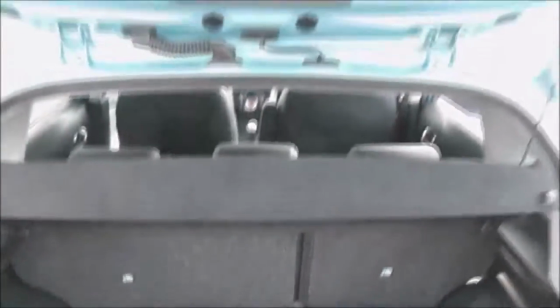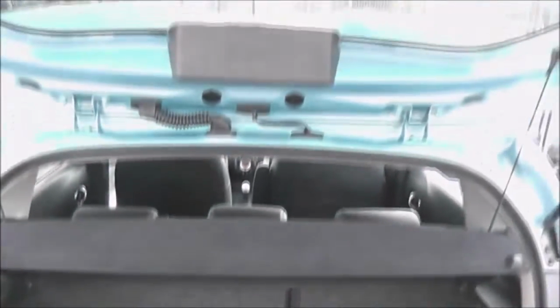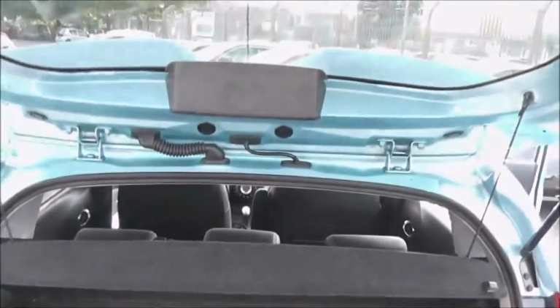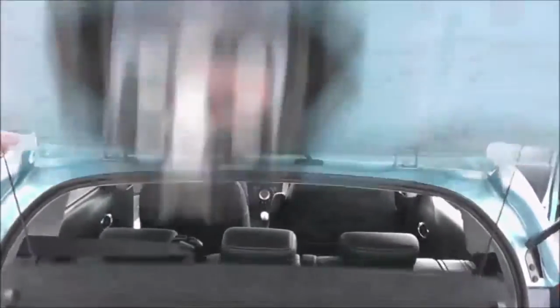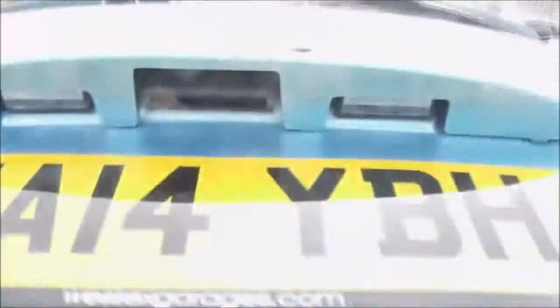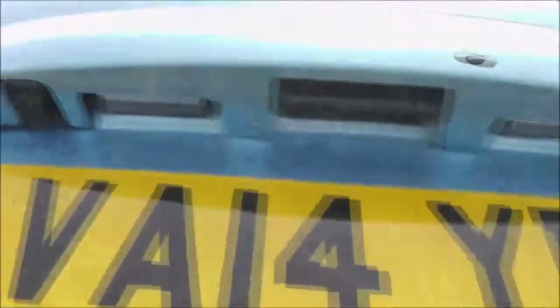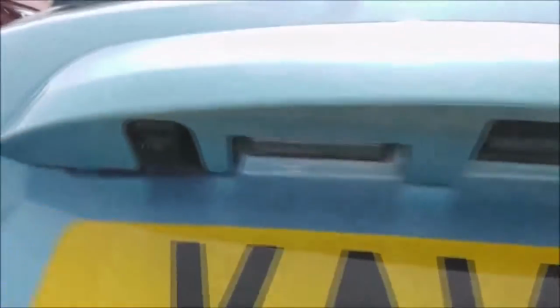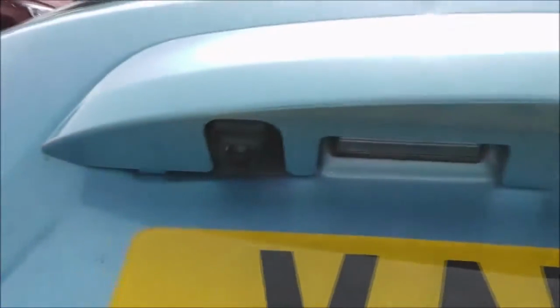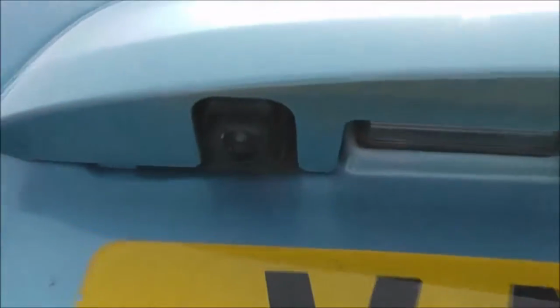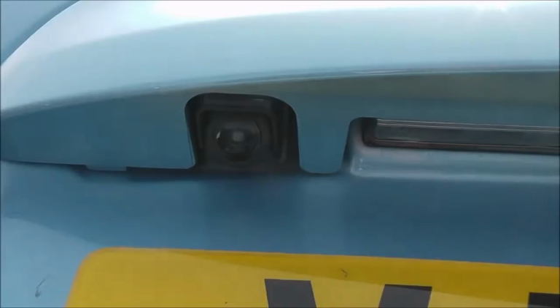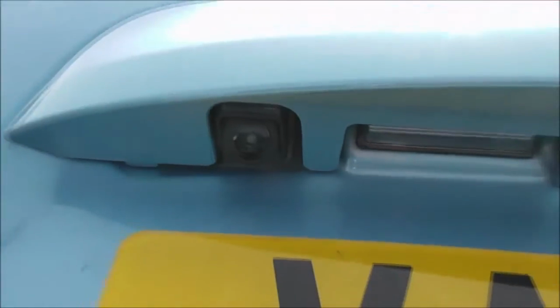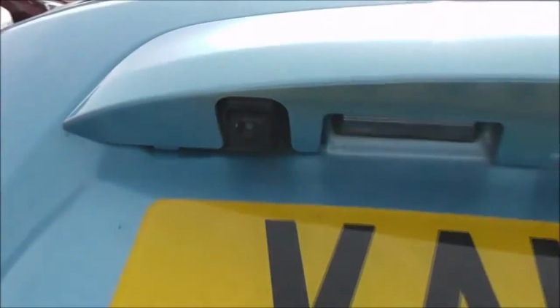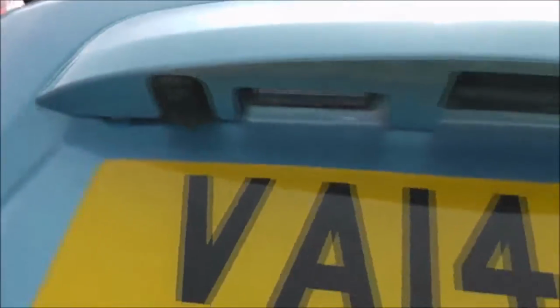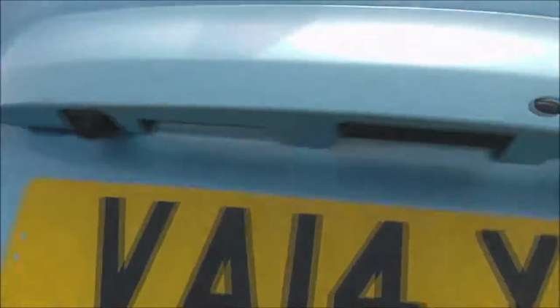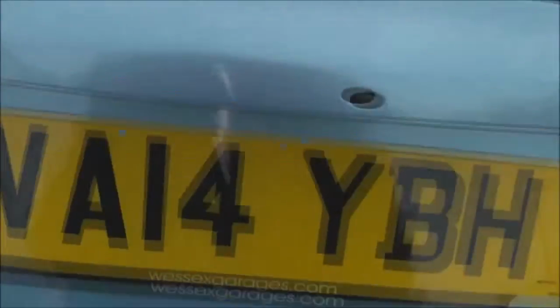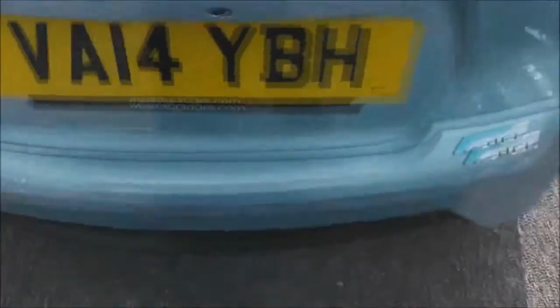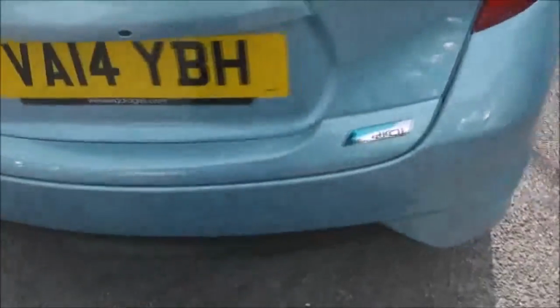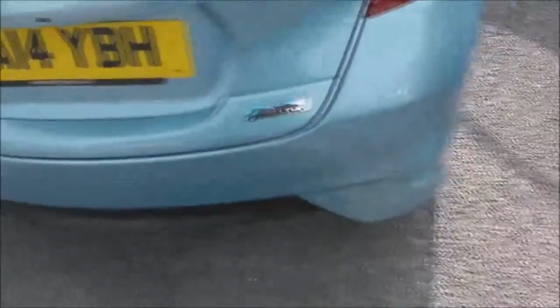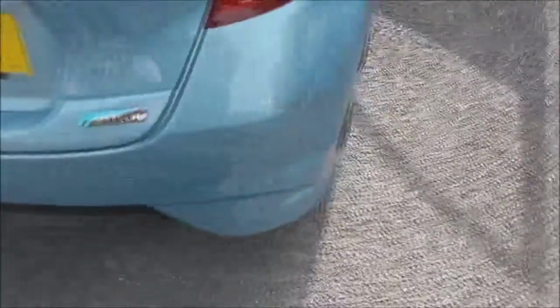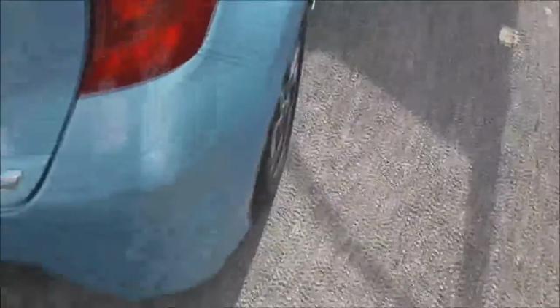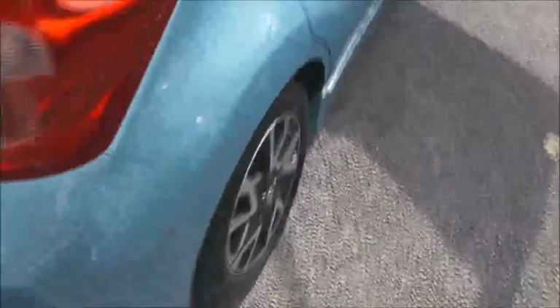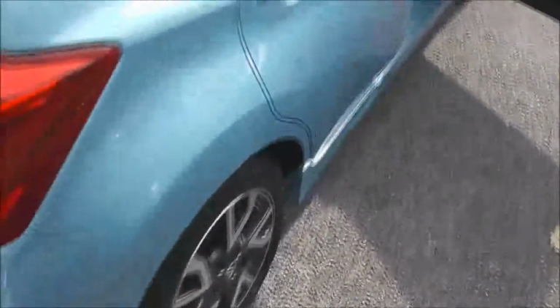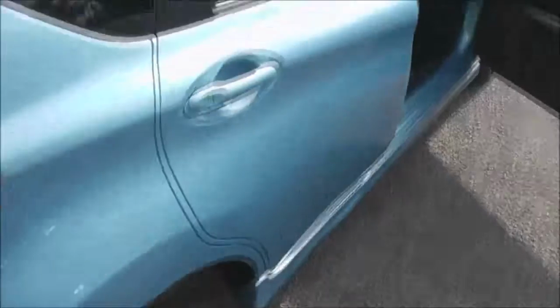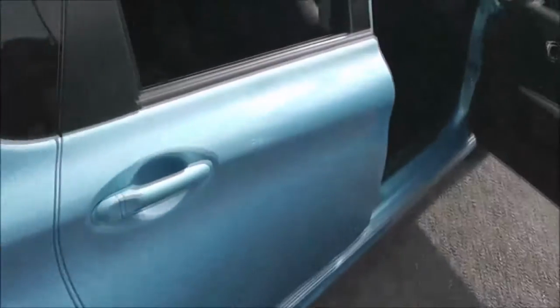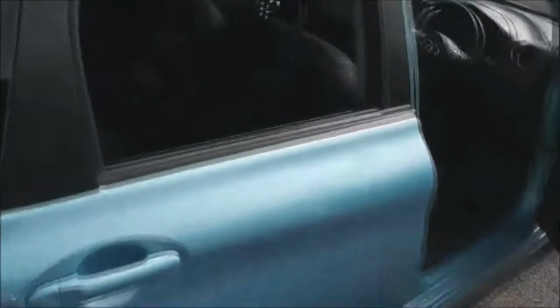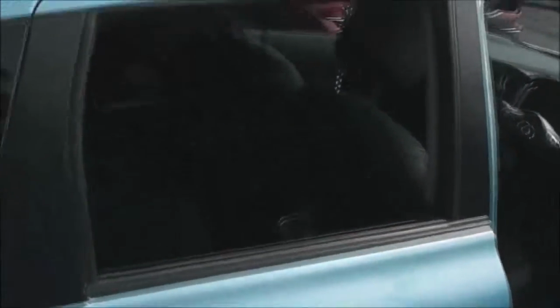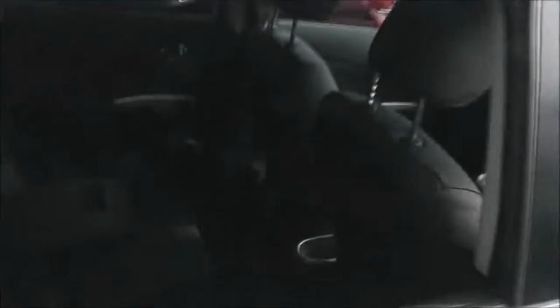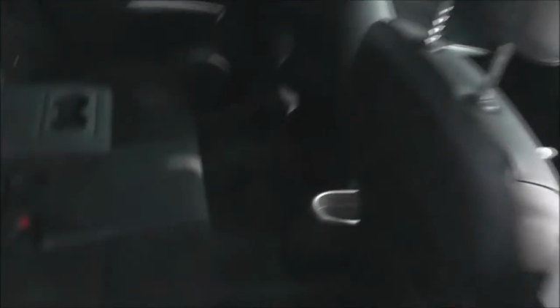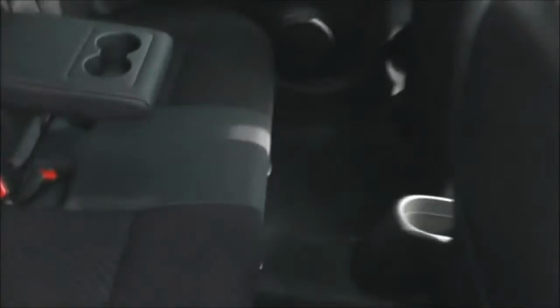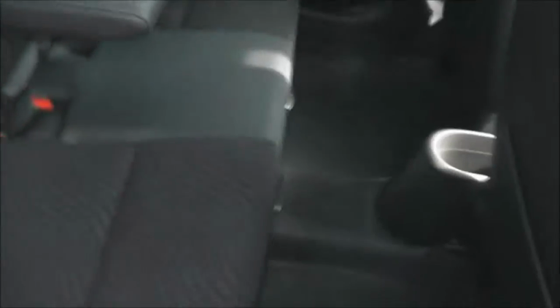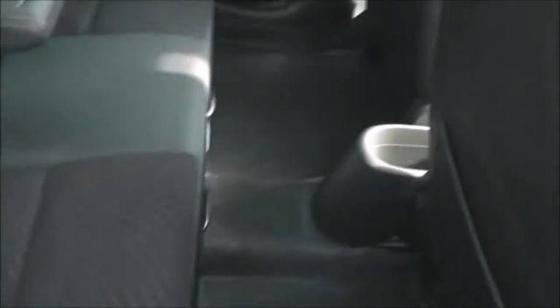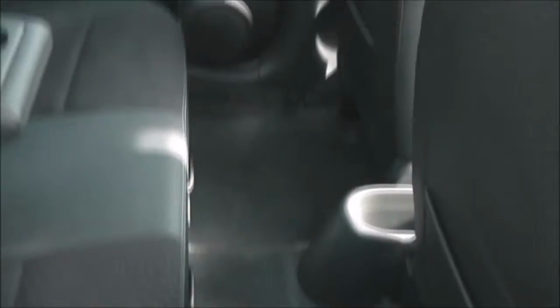On the tailgate itself, just to the left here, there's a color rear view camera and I'll show you the display to that very shortly. Taking a look into the rear cabin, you can see there's plenty of room in here.